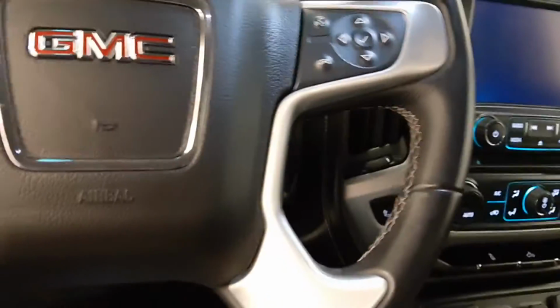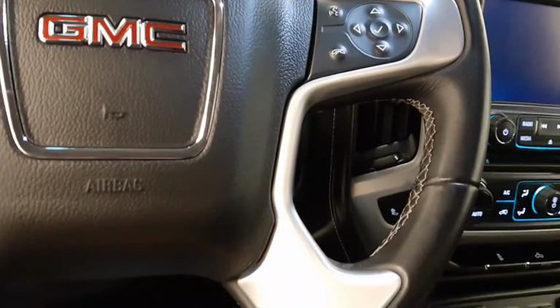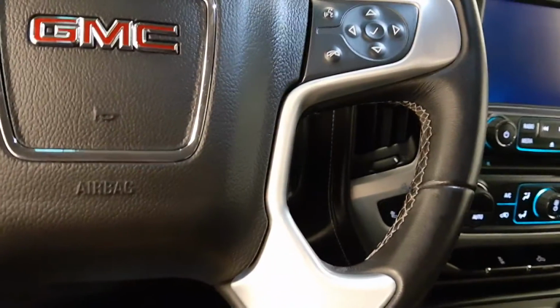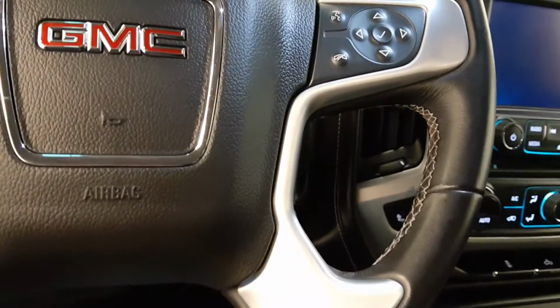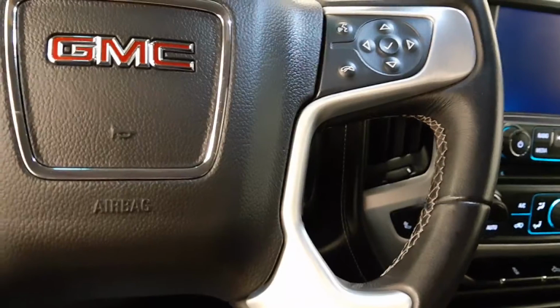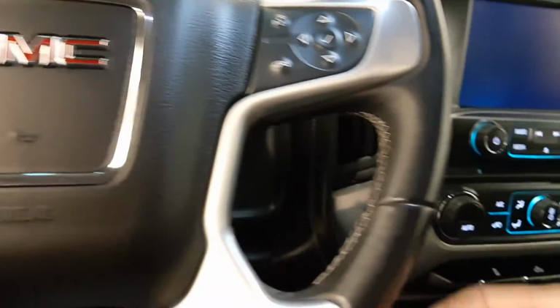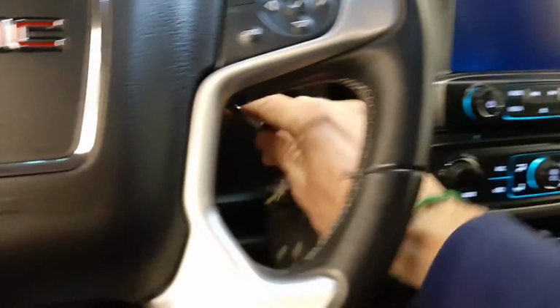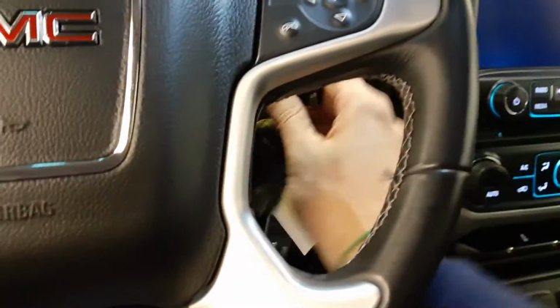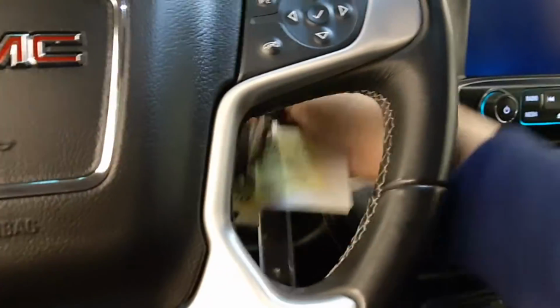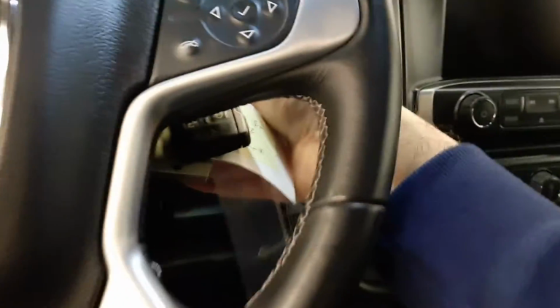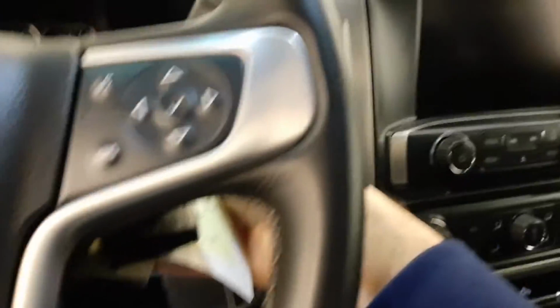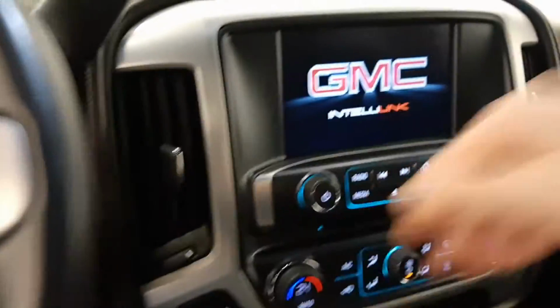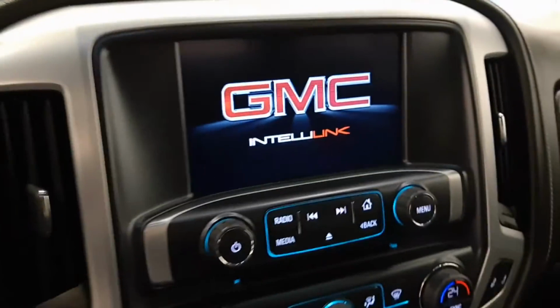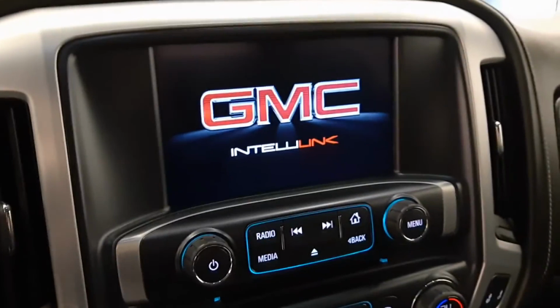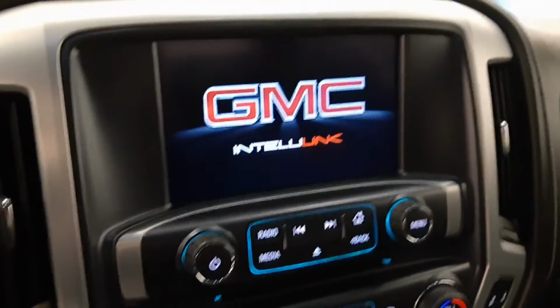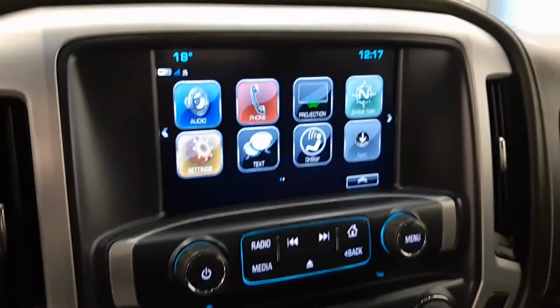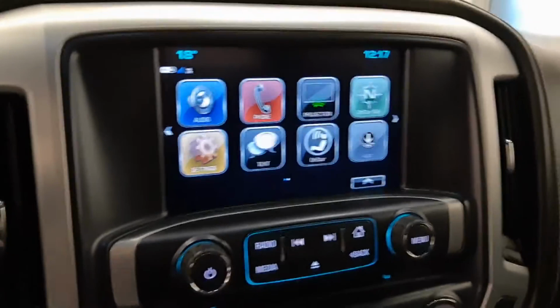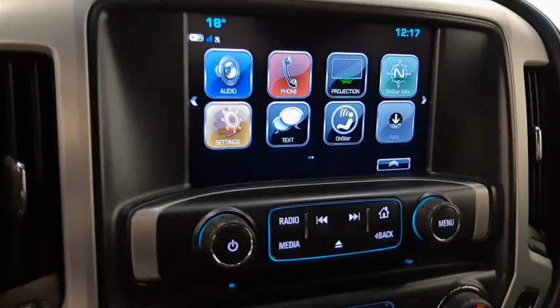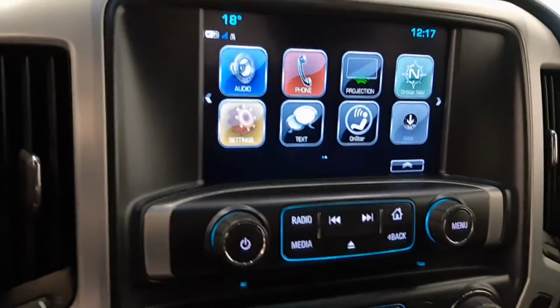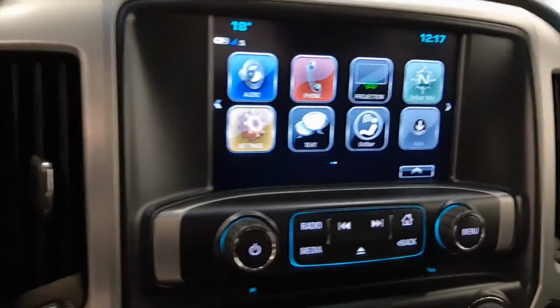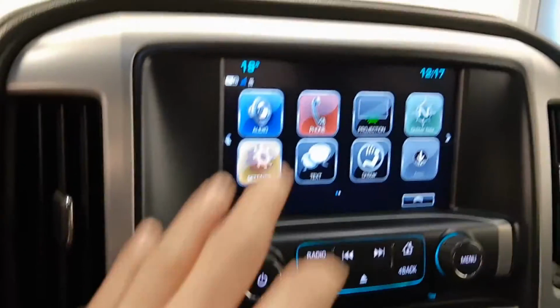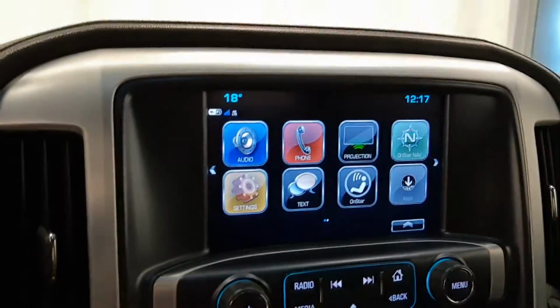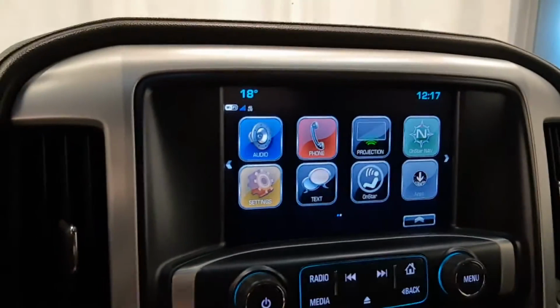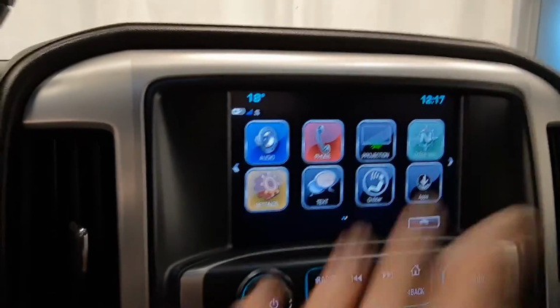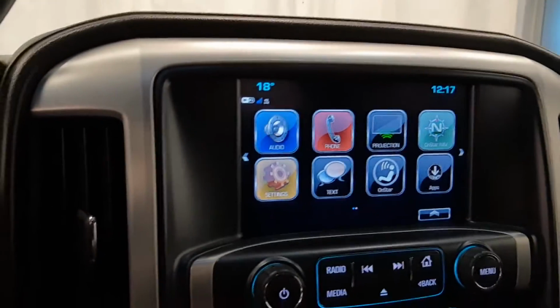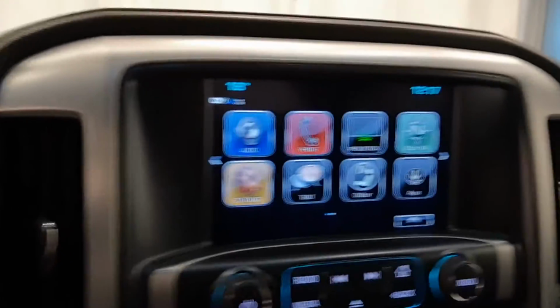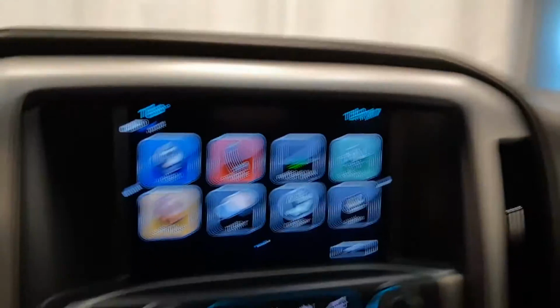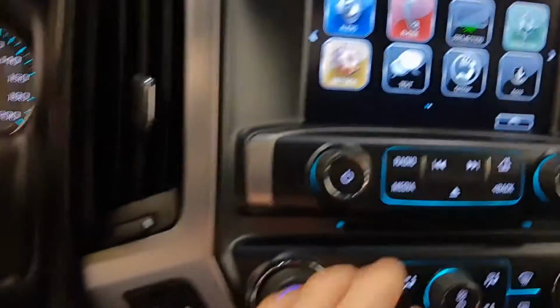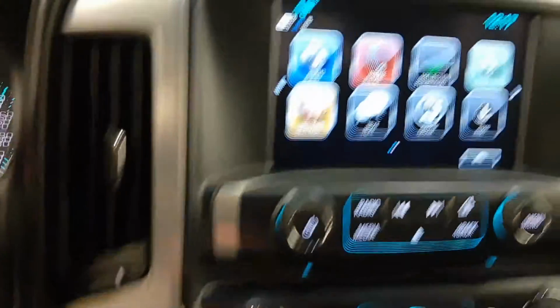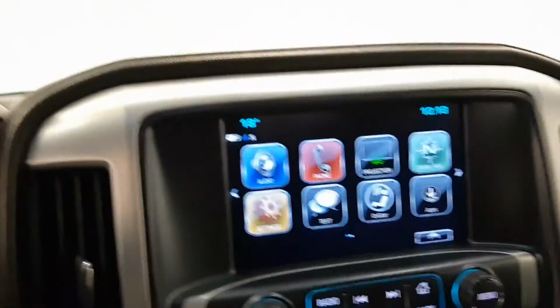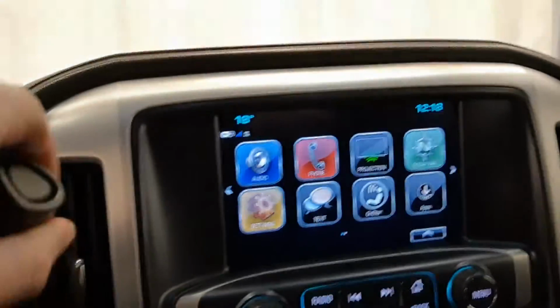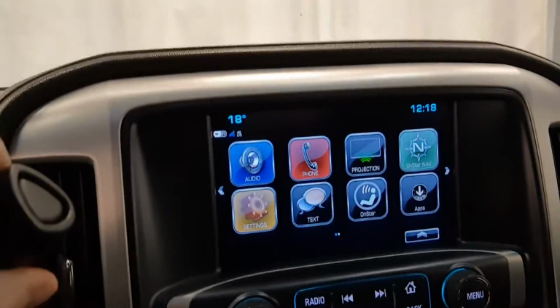Start it up. Nice little display, hook up your phone, MP3 player, has a rear backup camera.